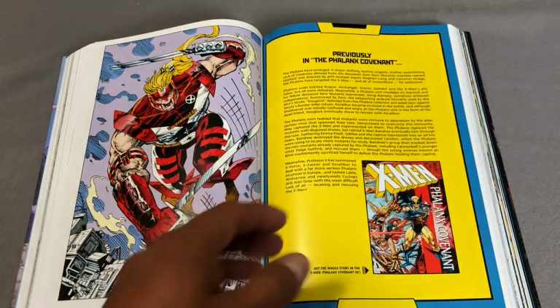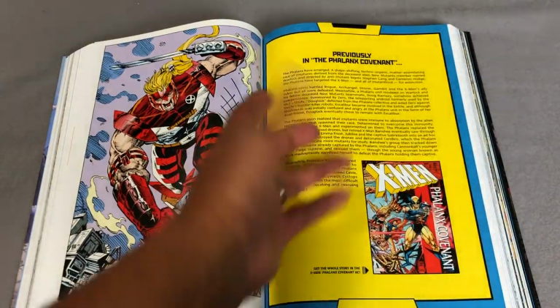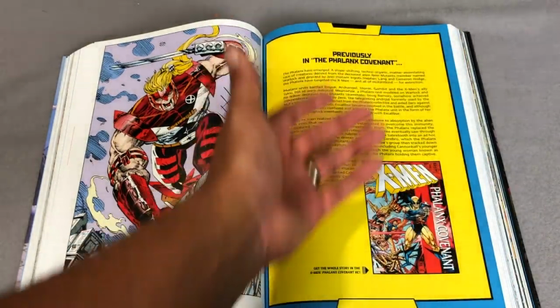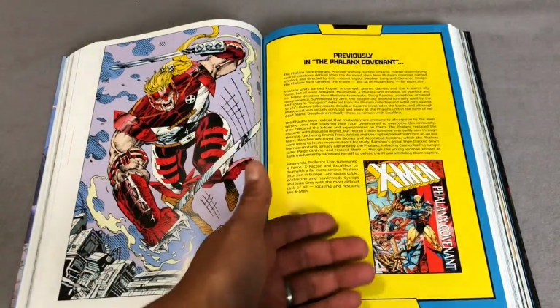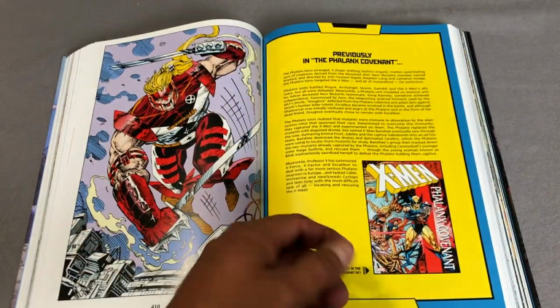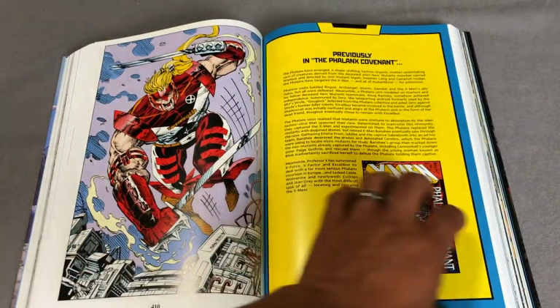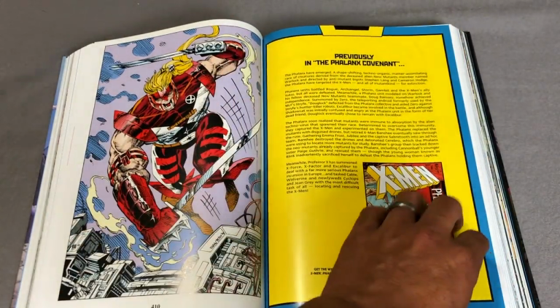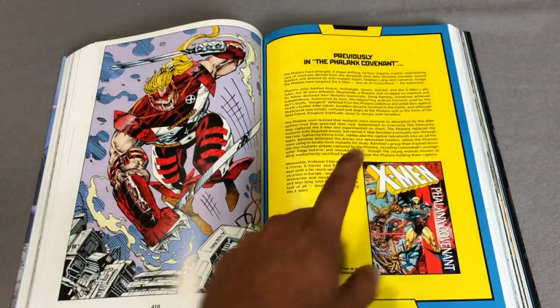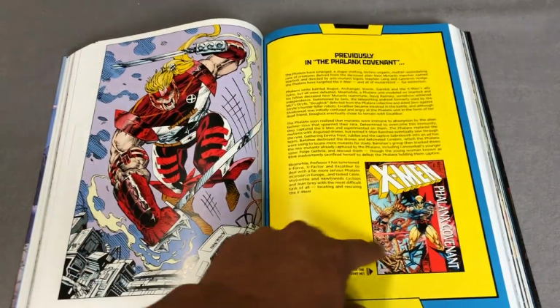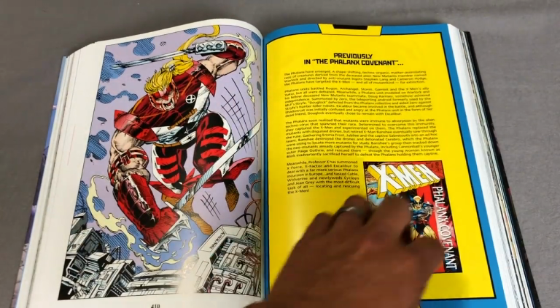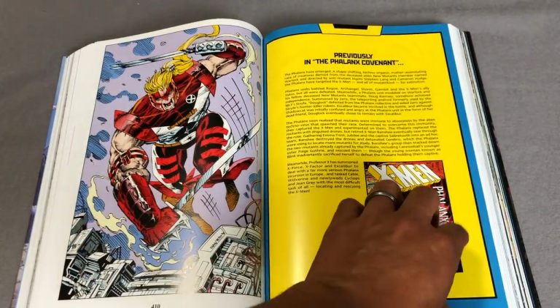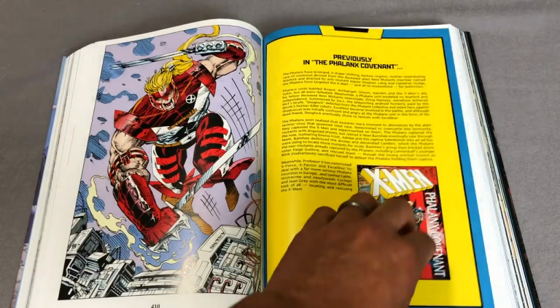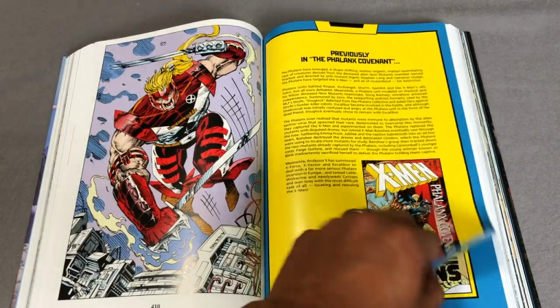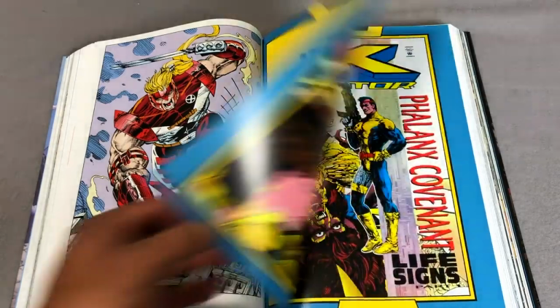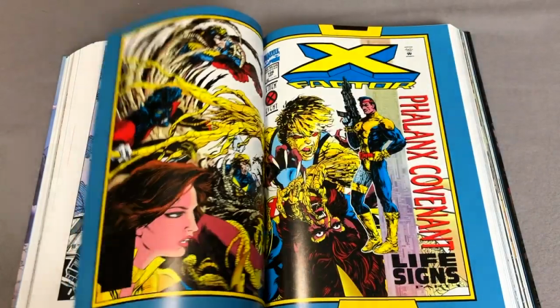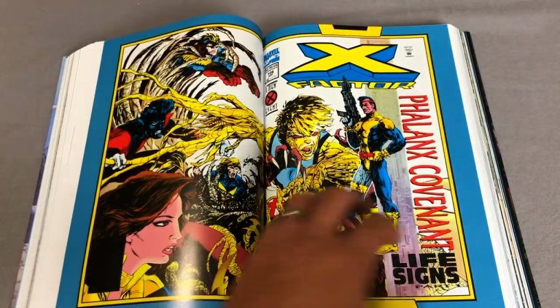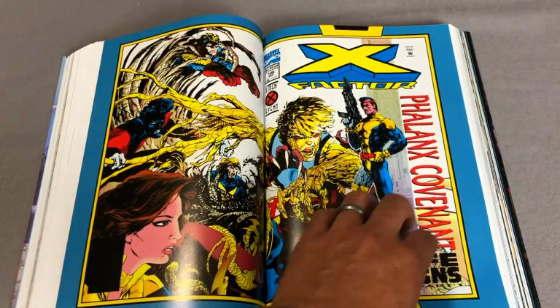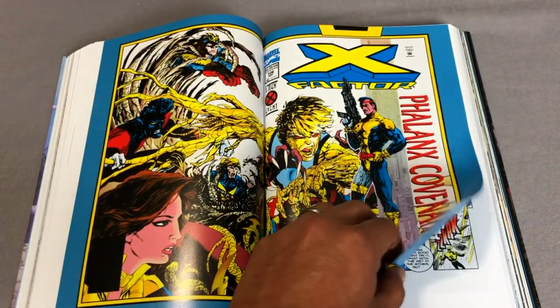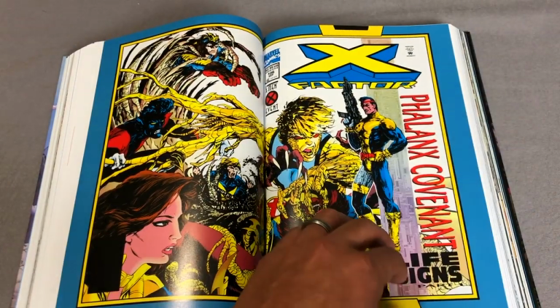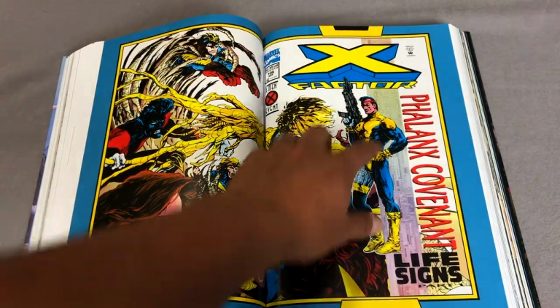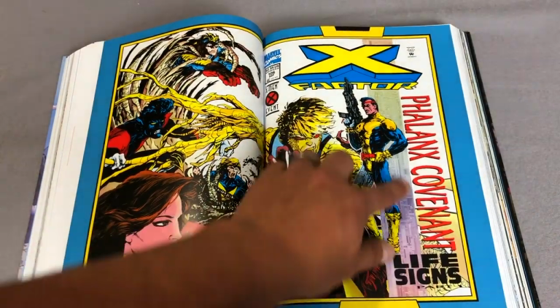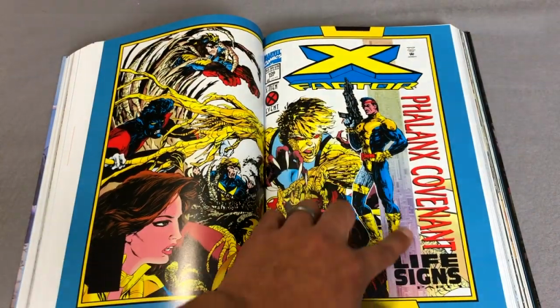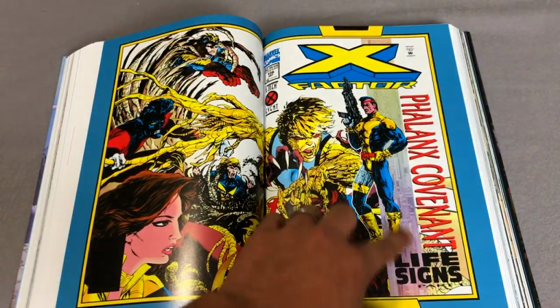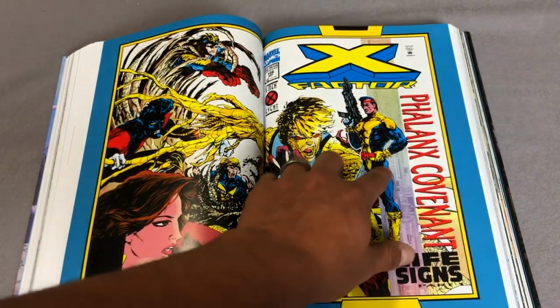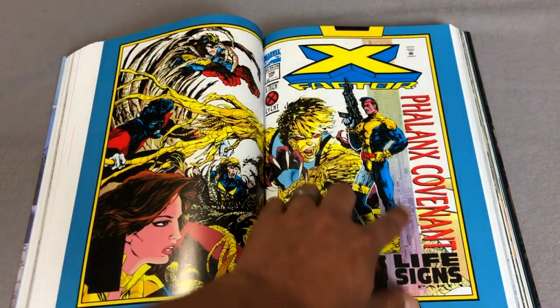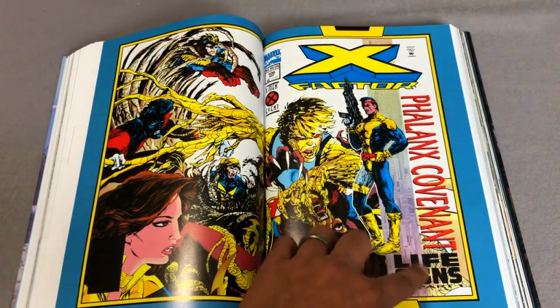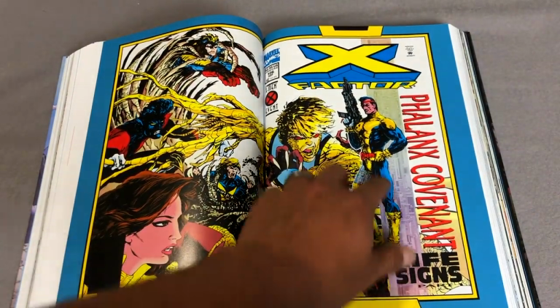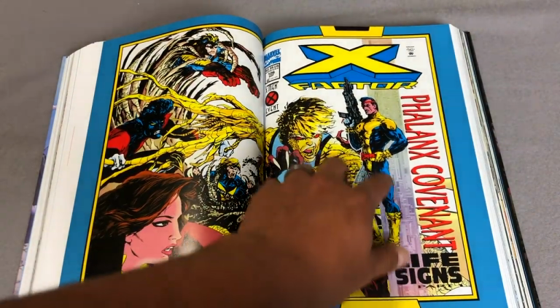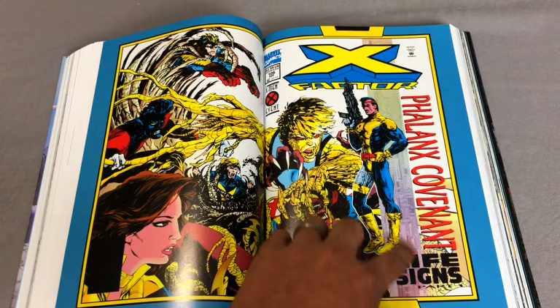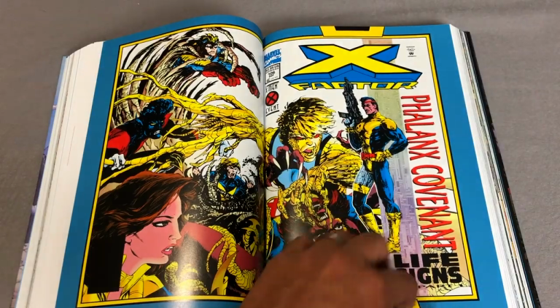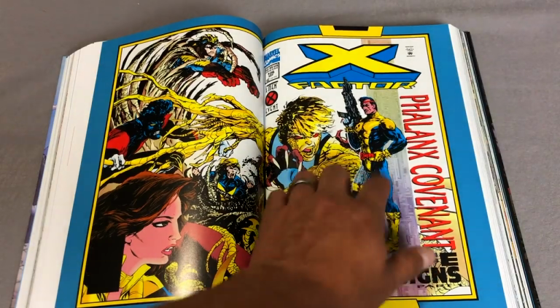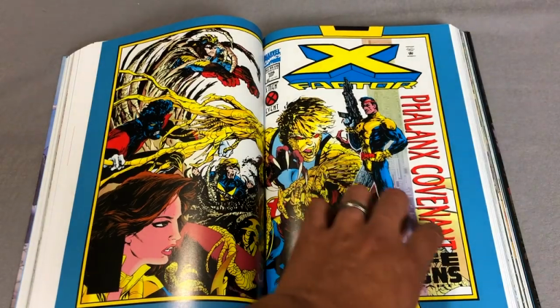And here it is — the previously page in the Phalanx Covenant telling you to pick up that book. This is kind of what the glossy computer chips look like.